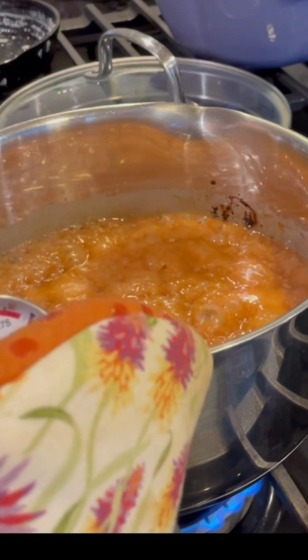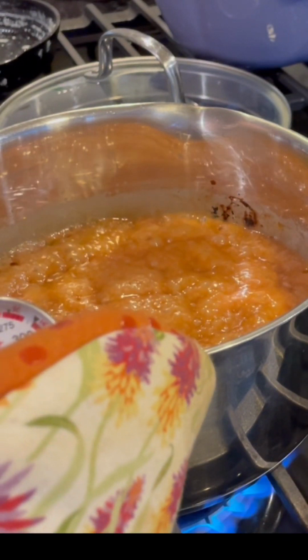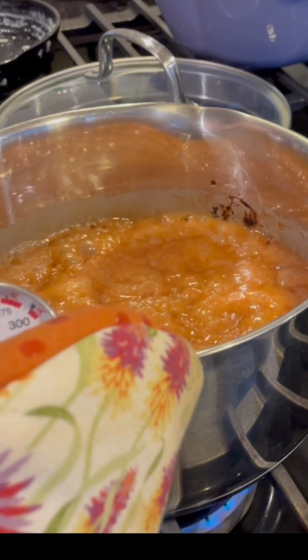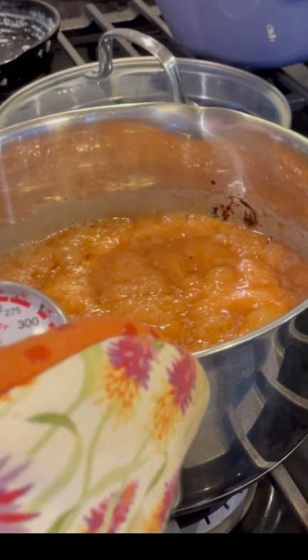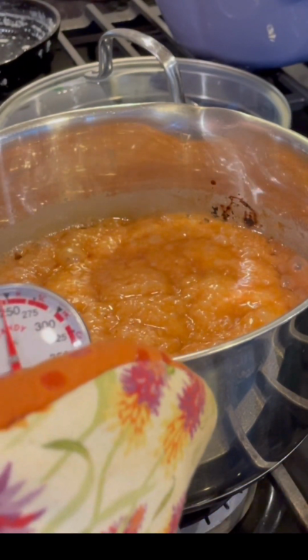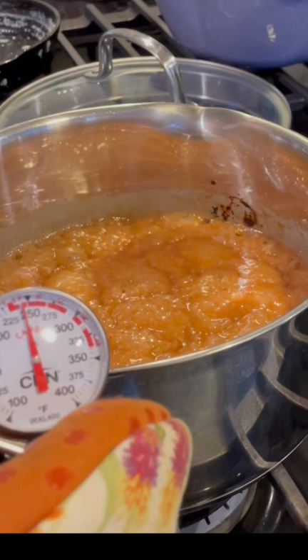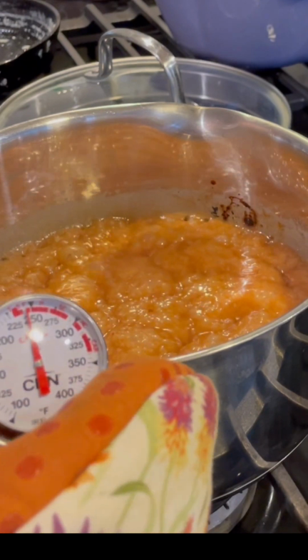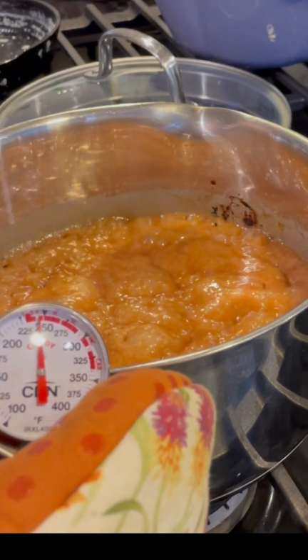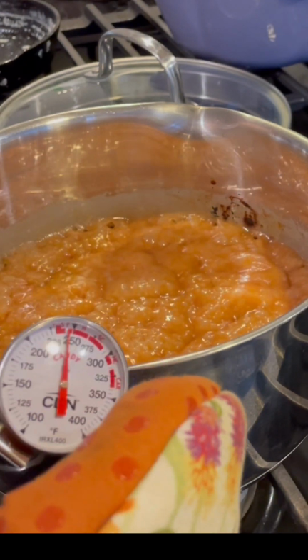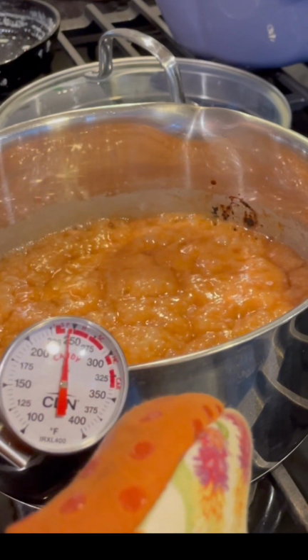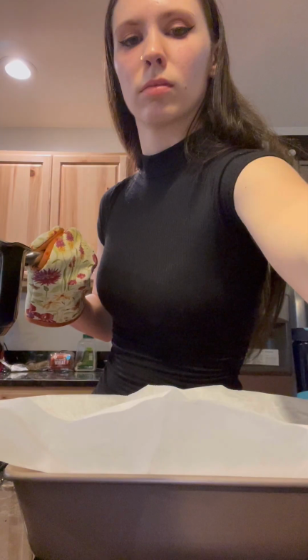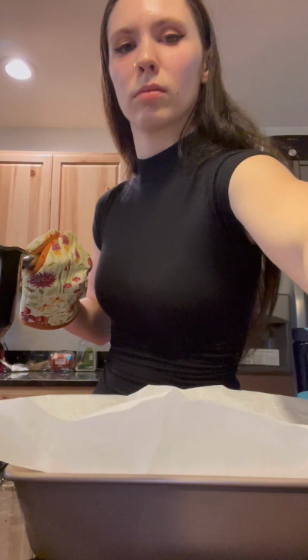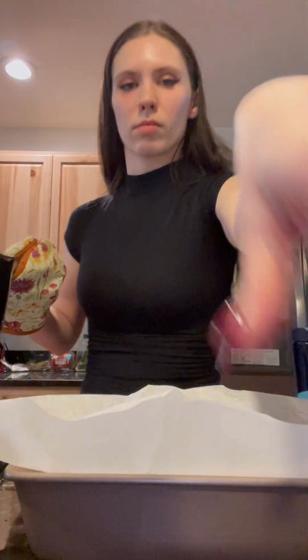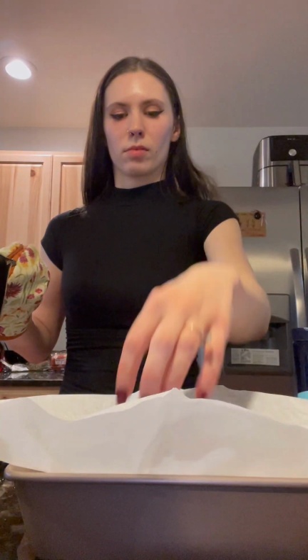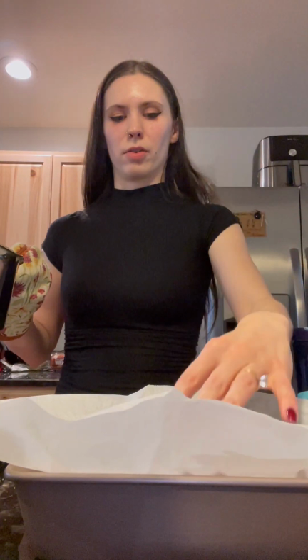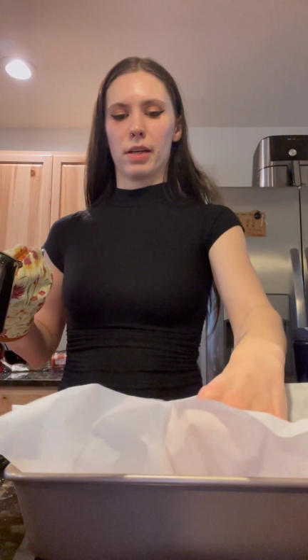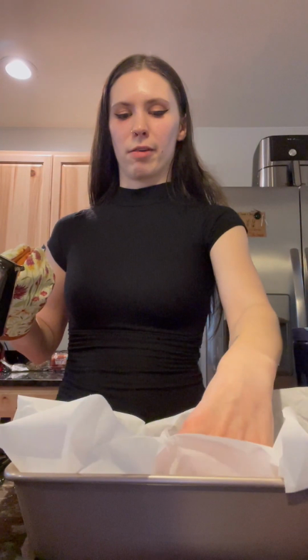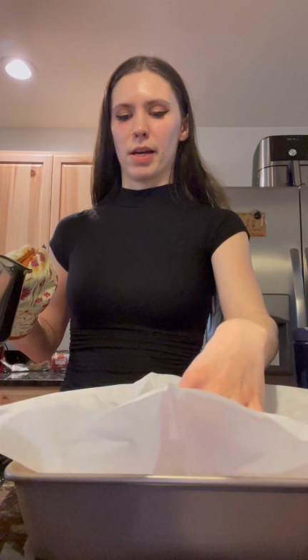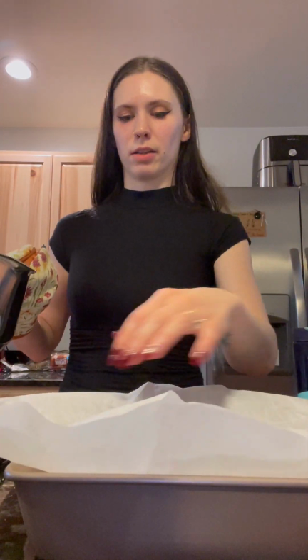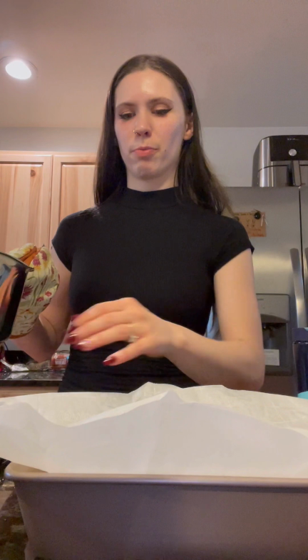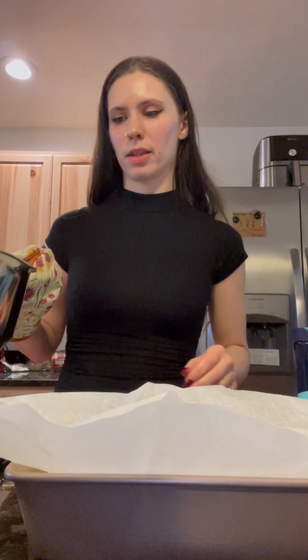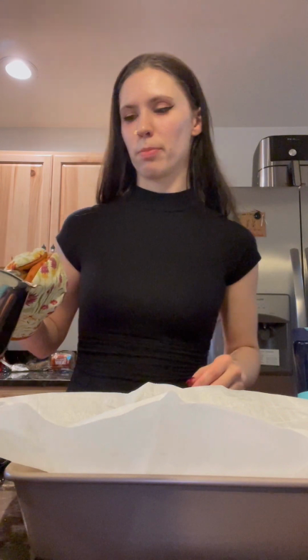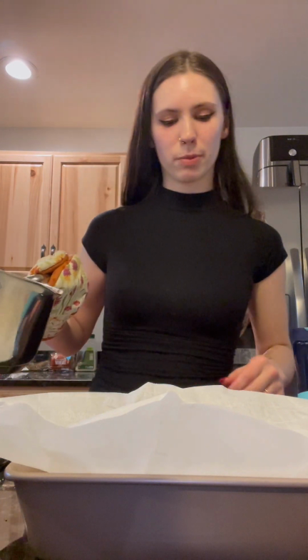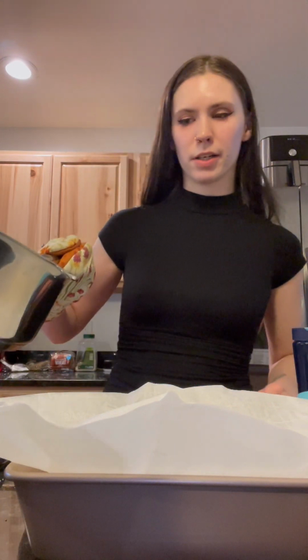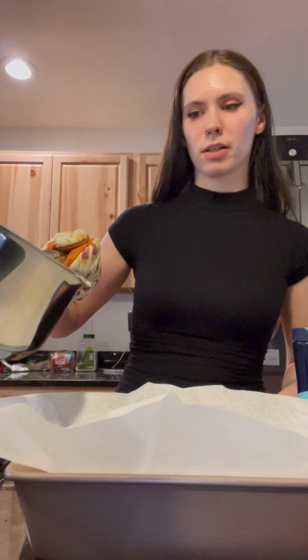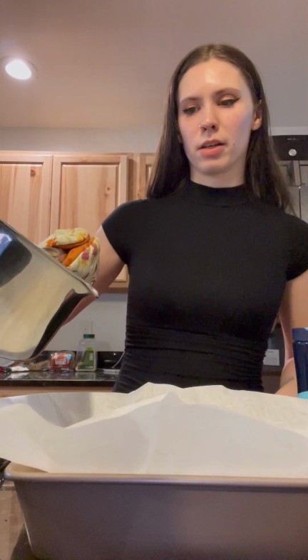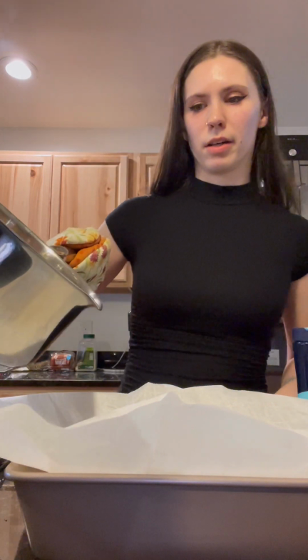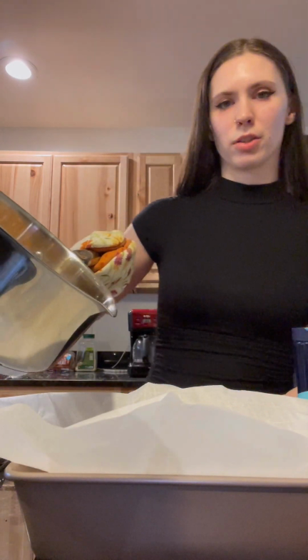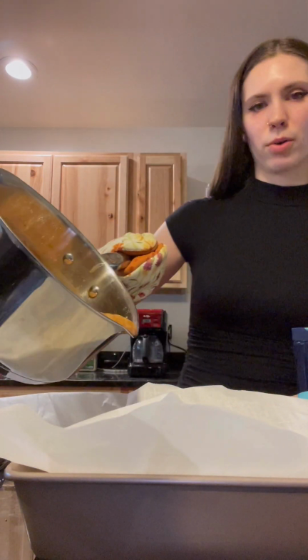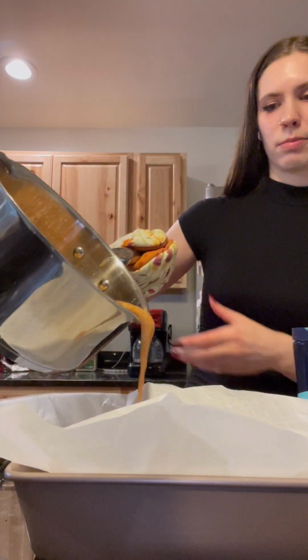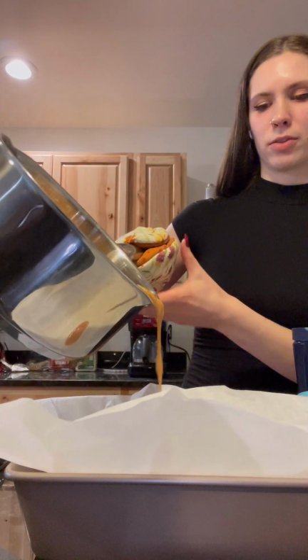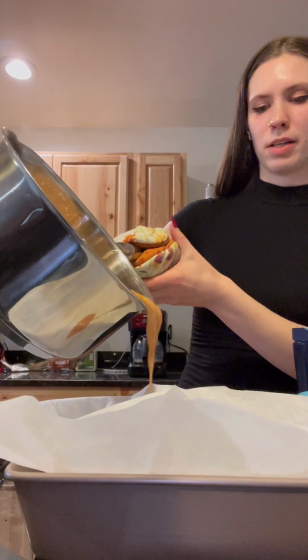Turn off the heat. All right, I have my loaf pan lined with parchment here and I'm just going to pour this mixture right in.